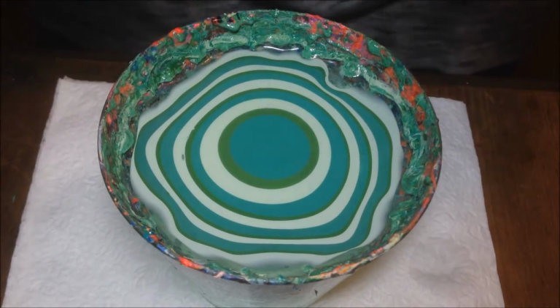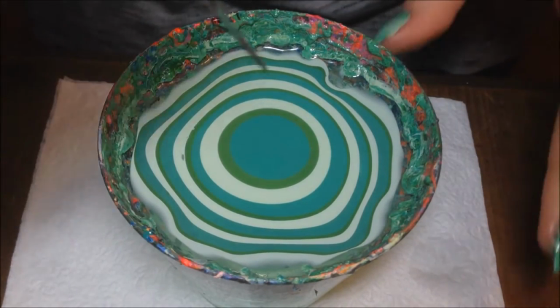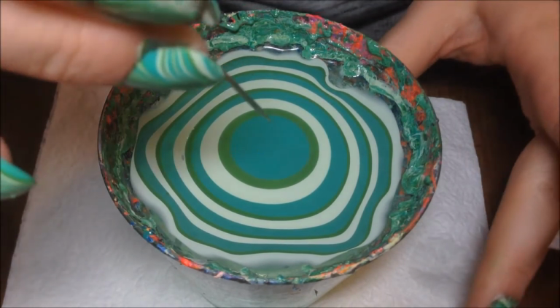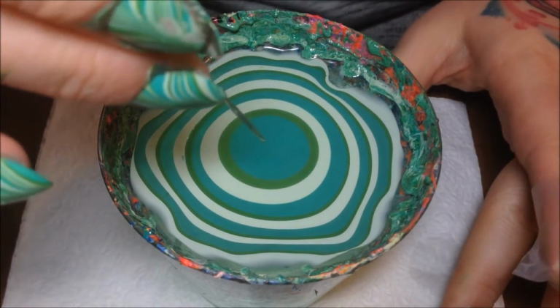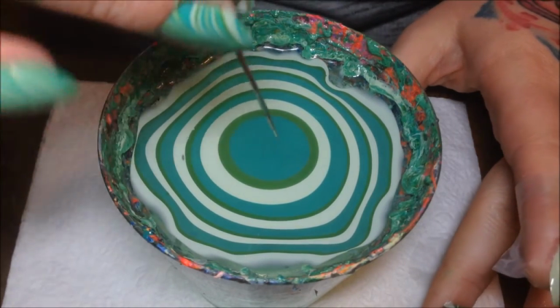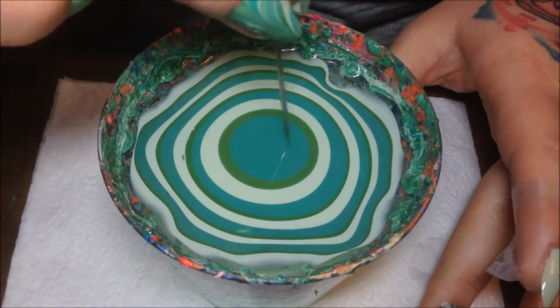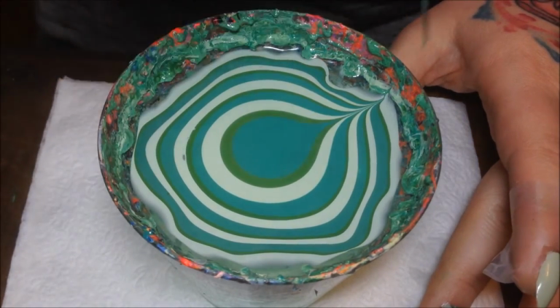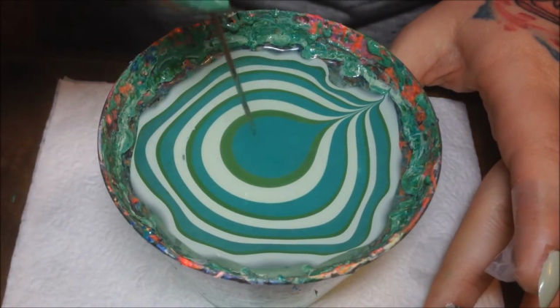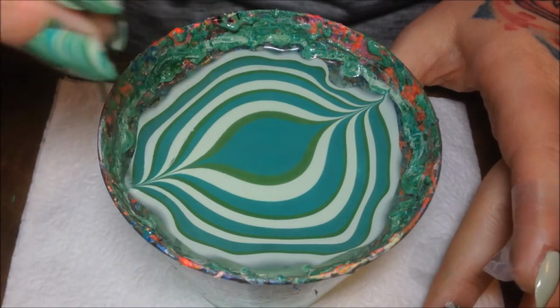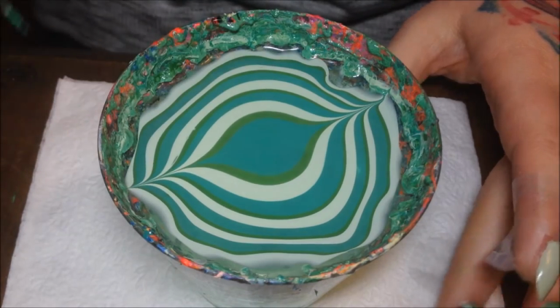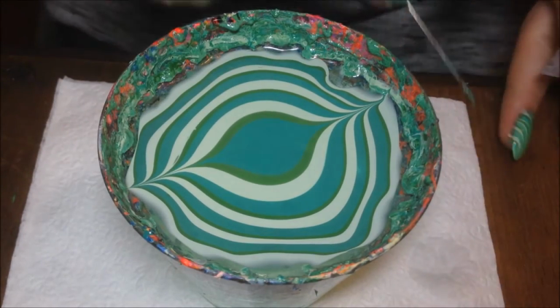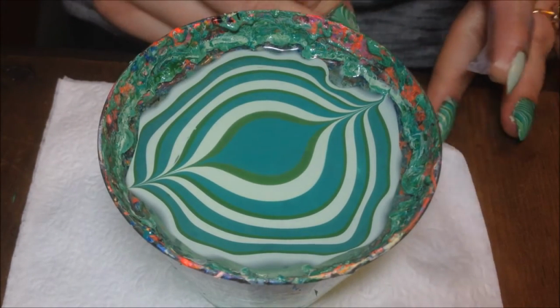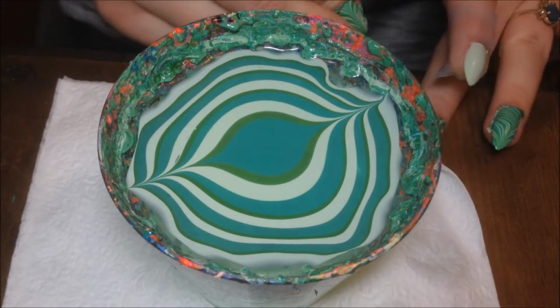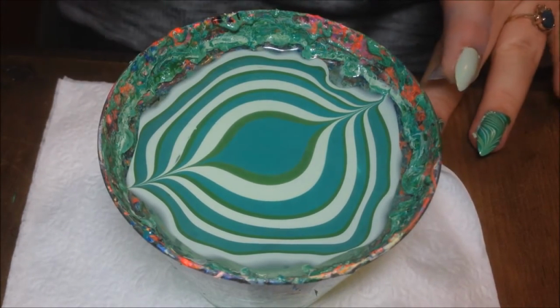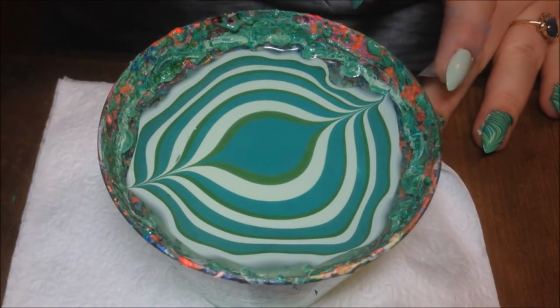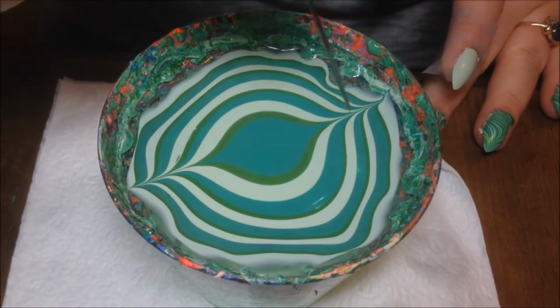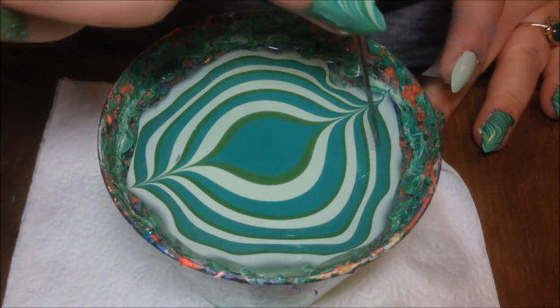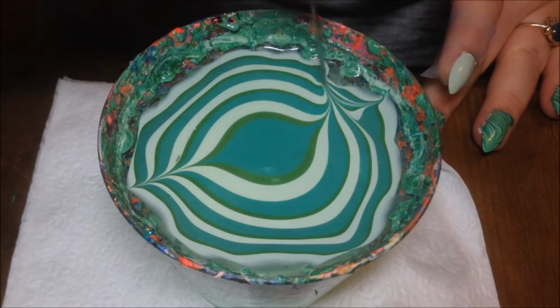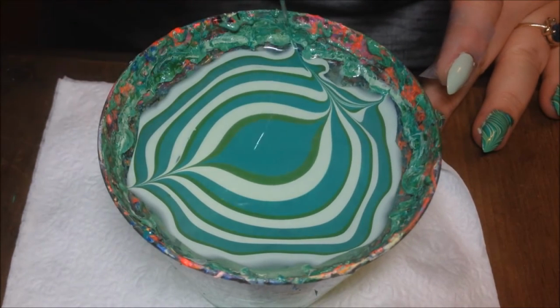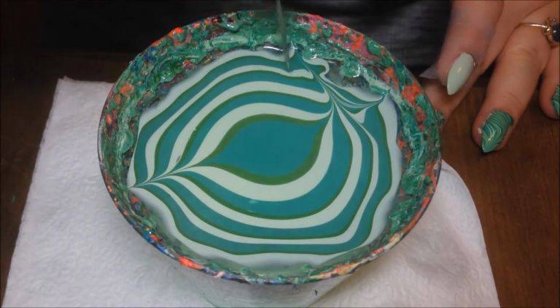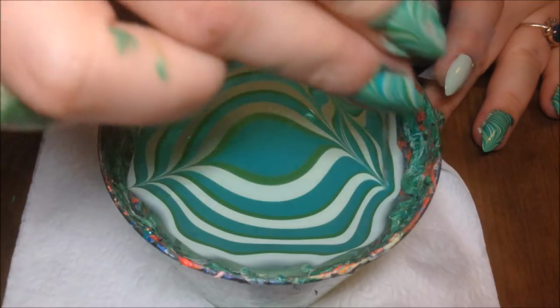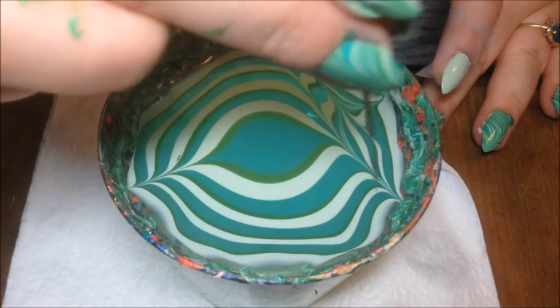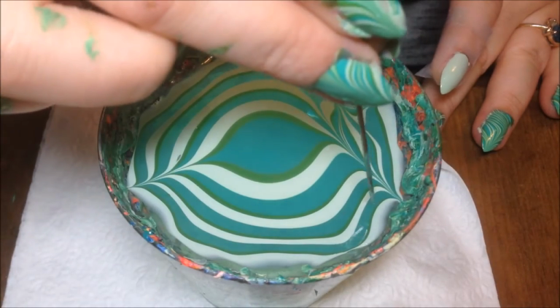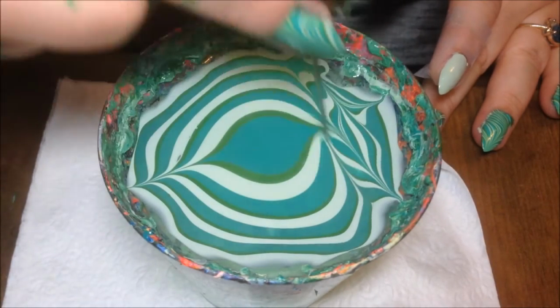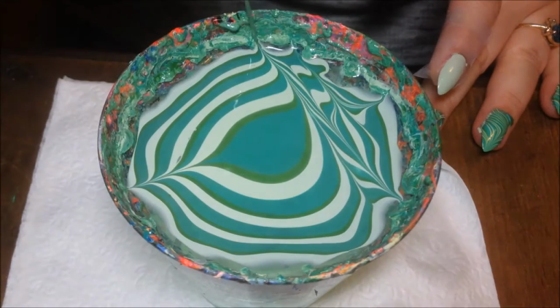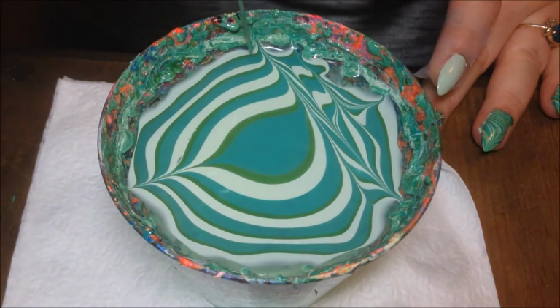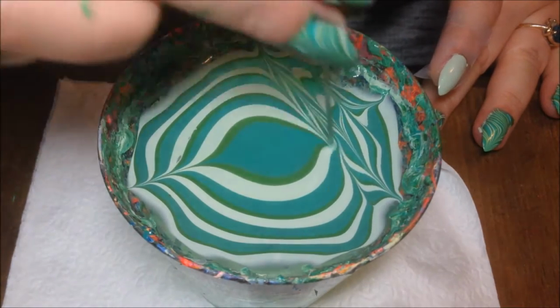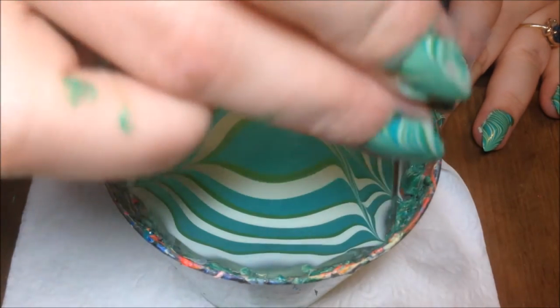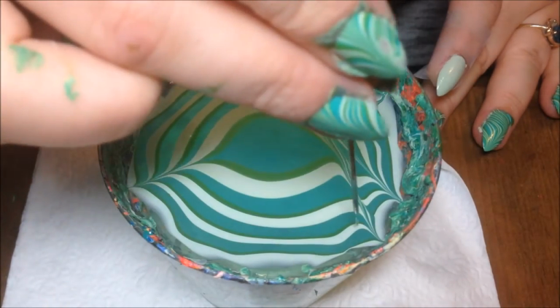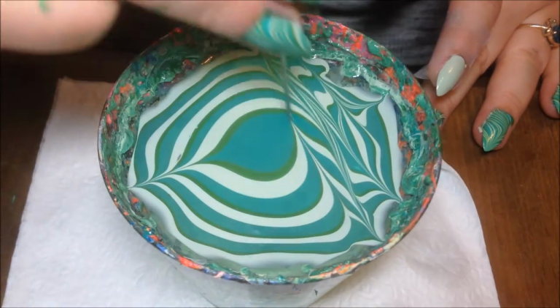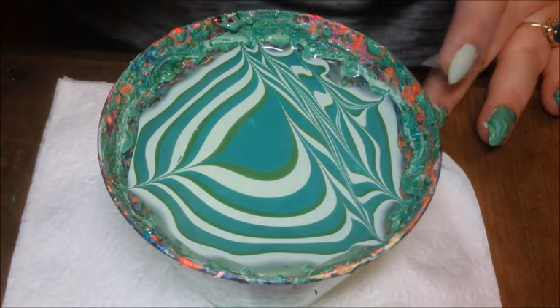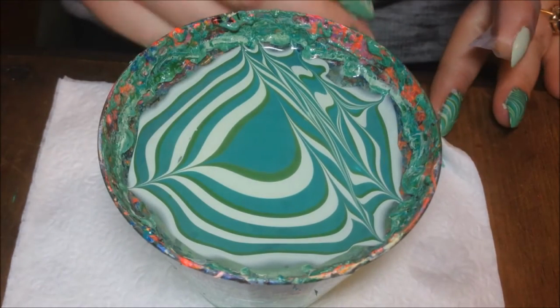Now I'm just going to take my needle and I'm going to go up to the top and down to the bottom. Then I'm going to go all the way across the cup, the entire length of the cup, kind of creating zebra-like stripes.